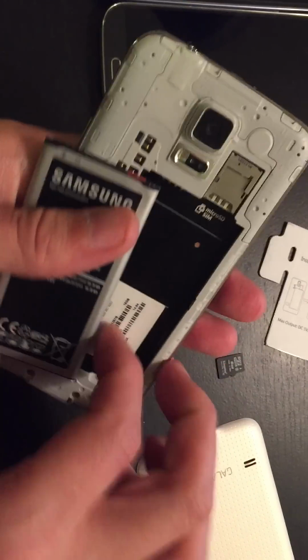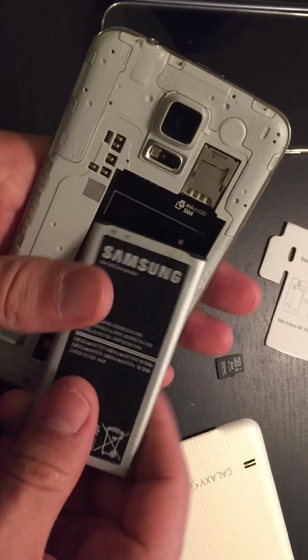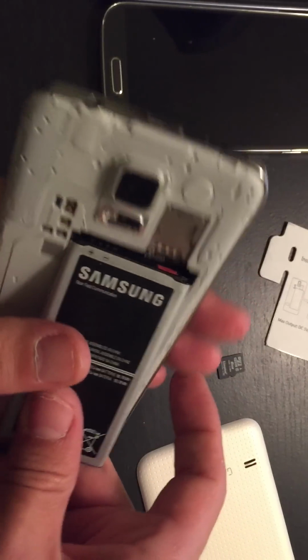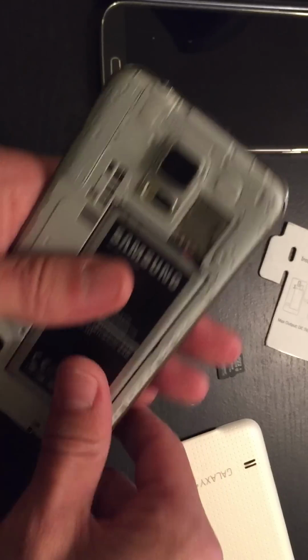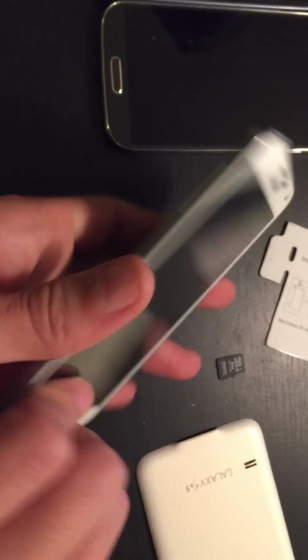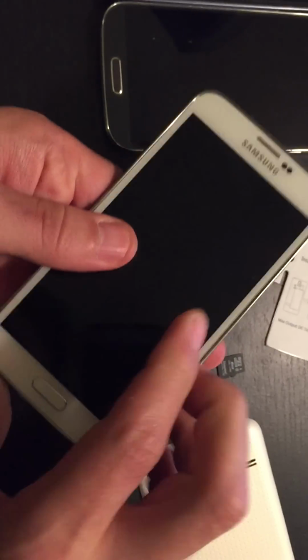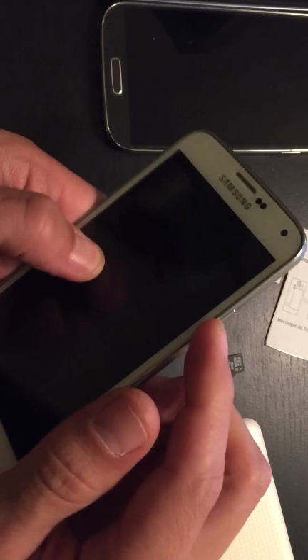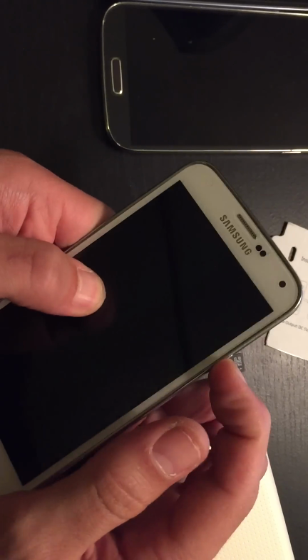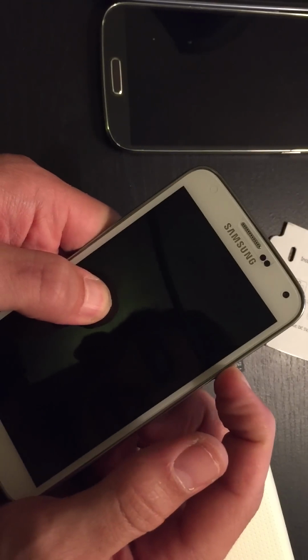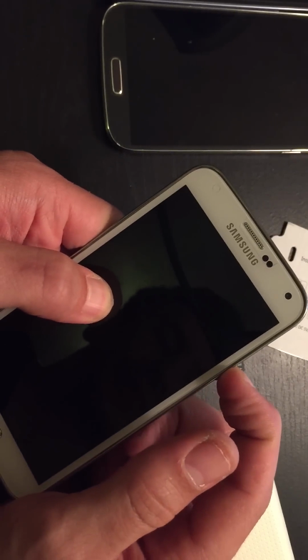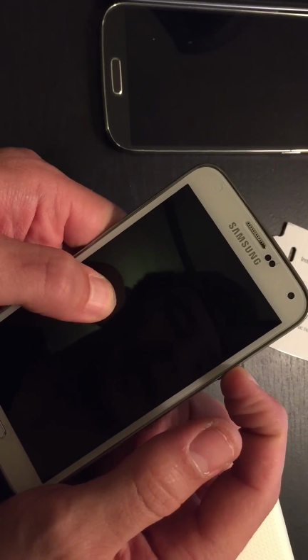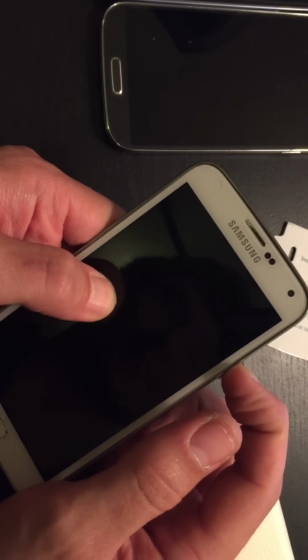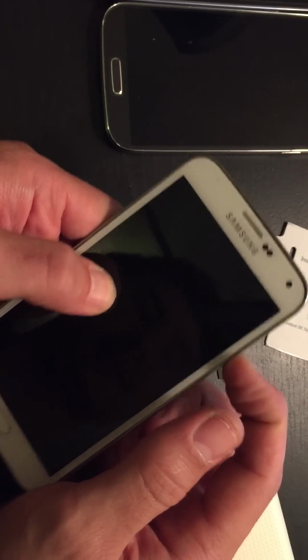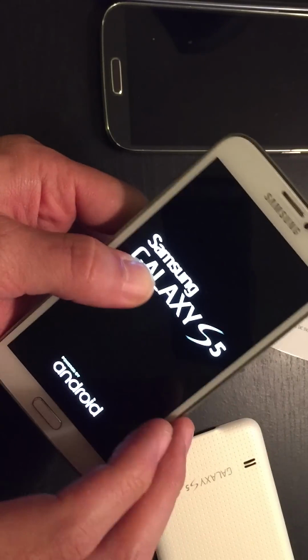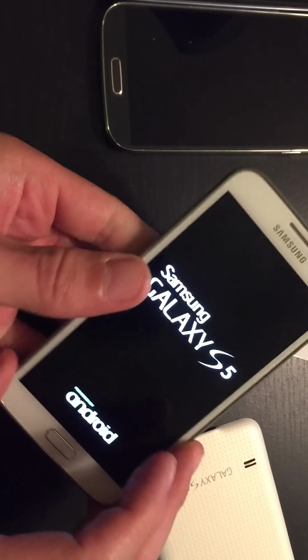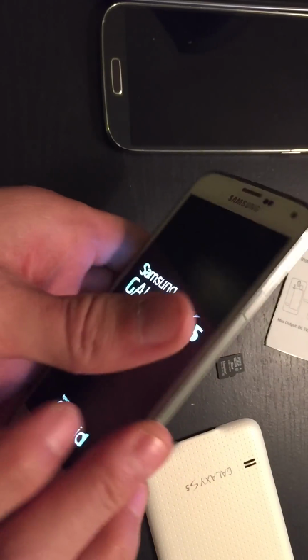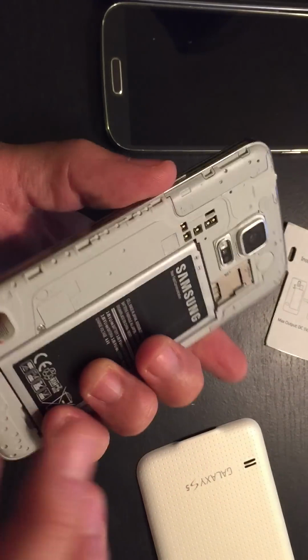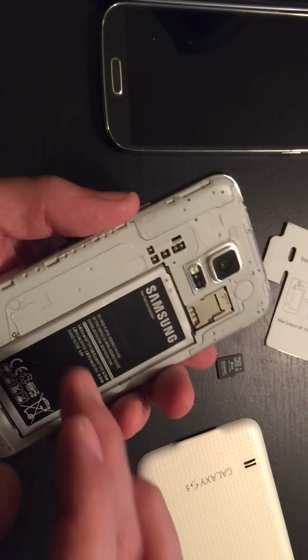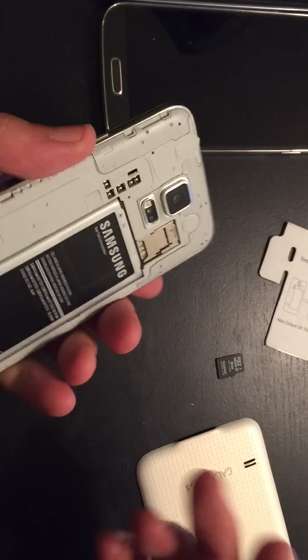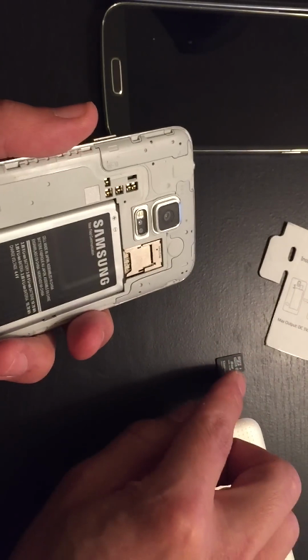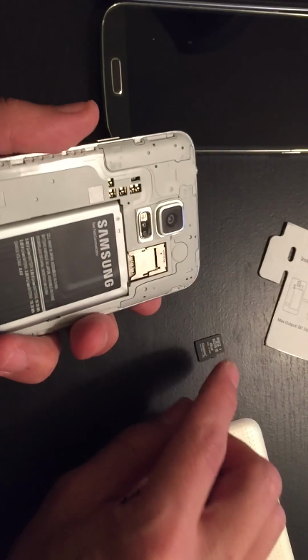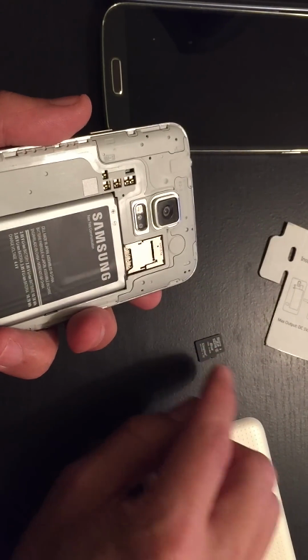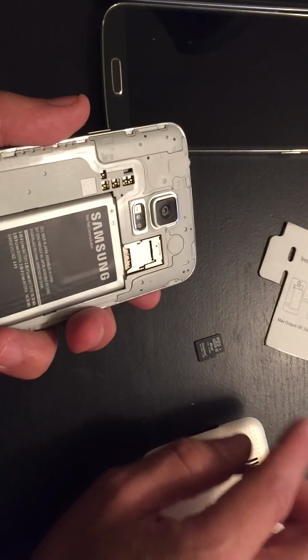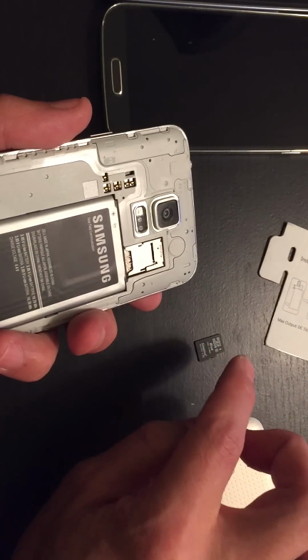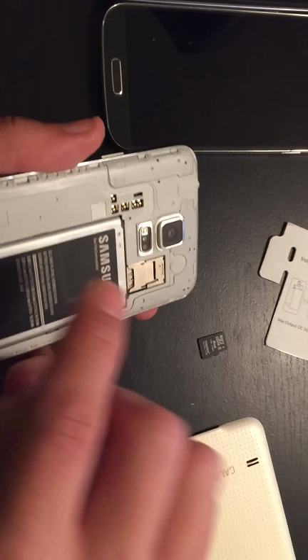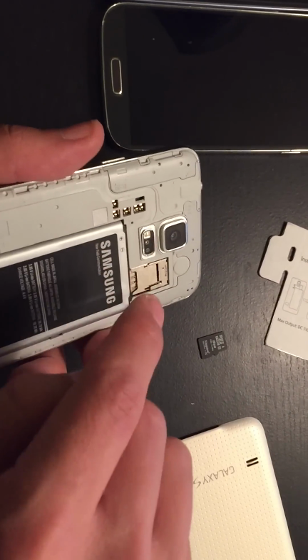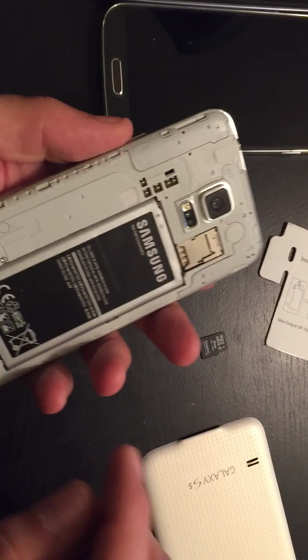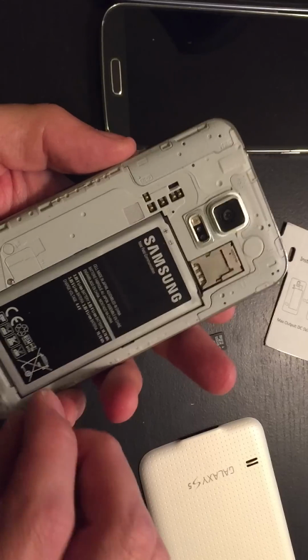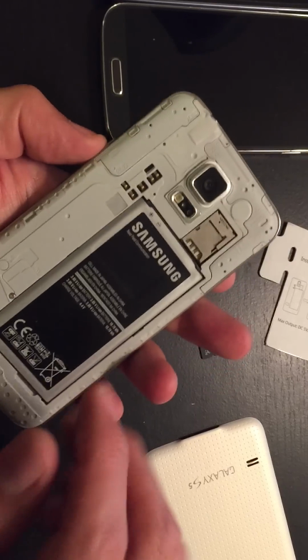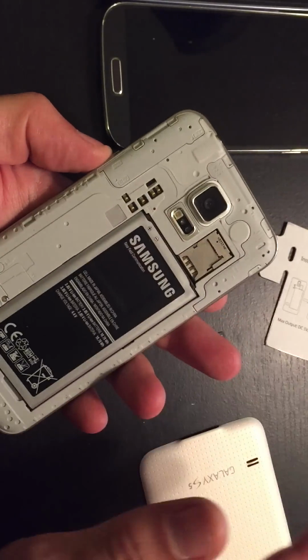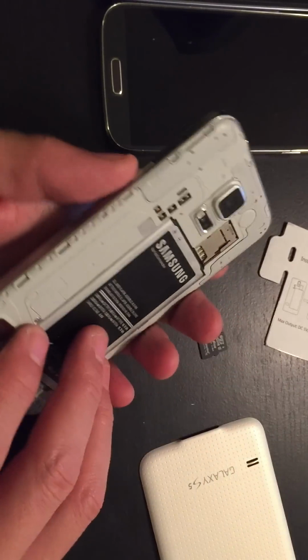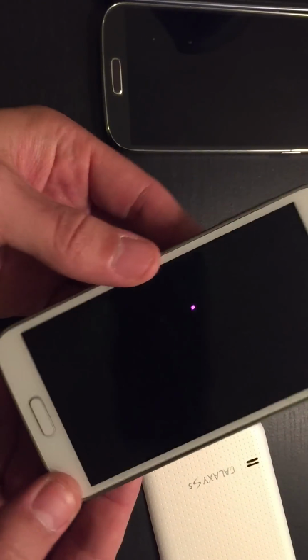See if it fires up. If it does fire up, that's perfect. Then go ahead and pull the battery back out and put your SIM card and your SD card back into the device.